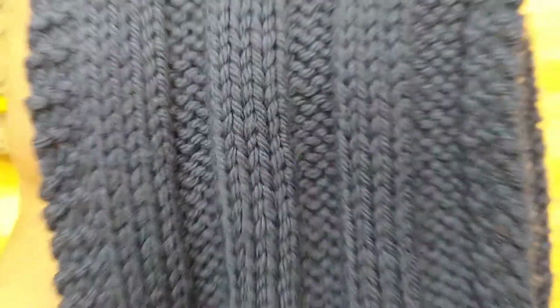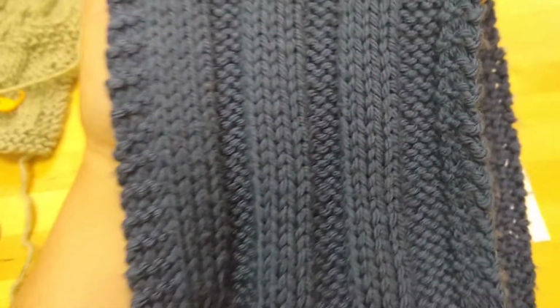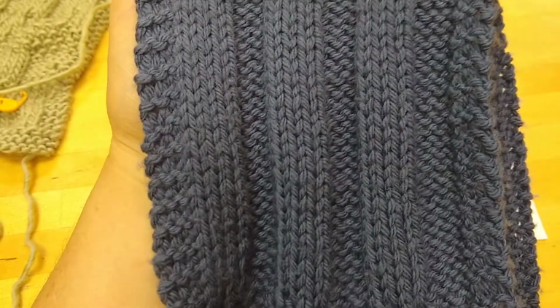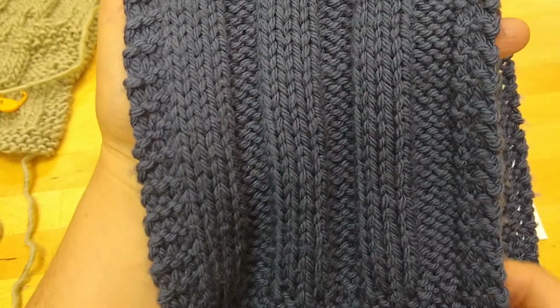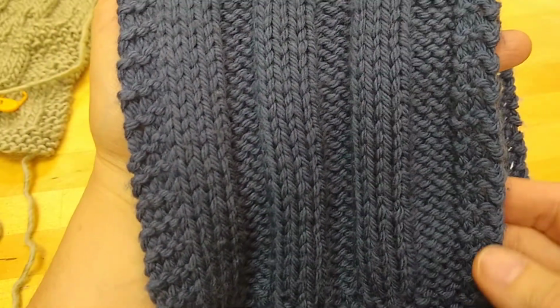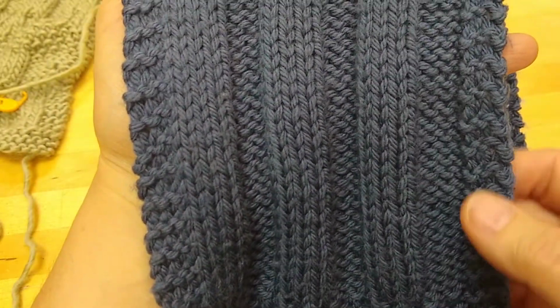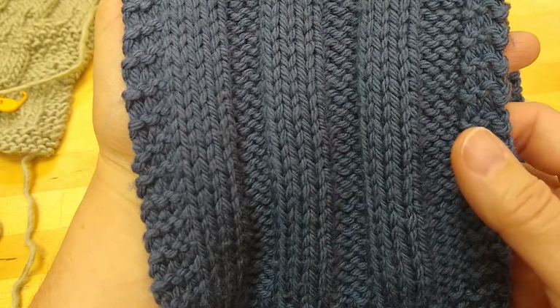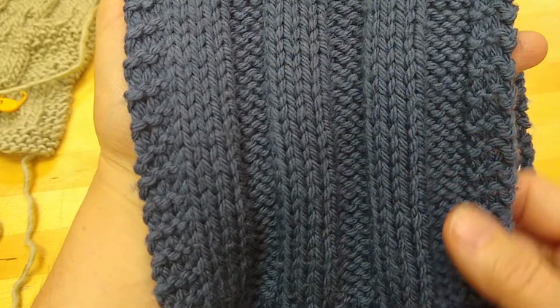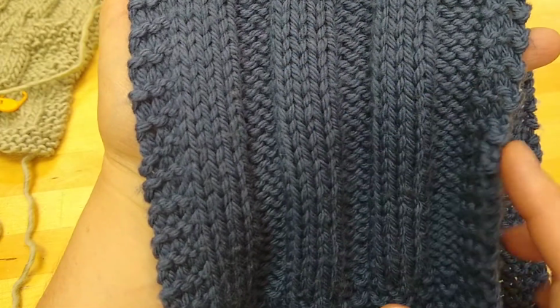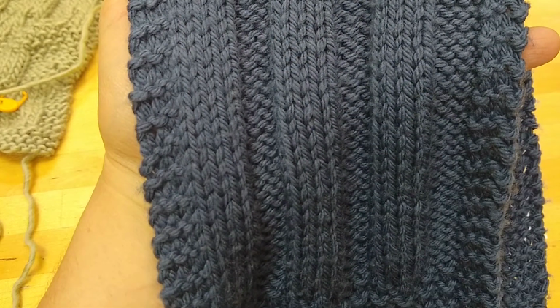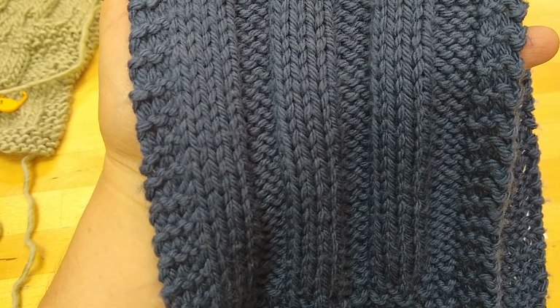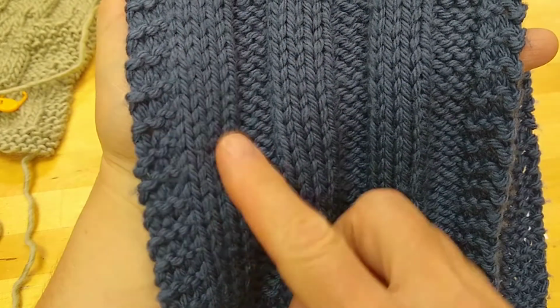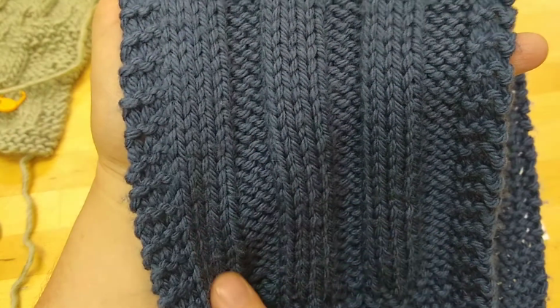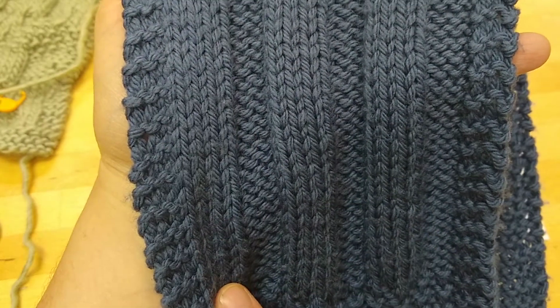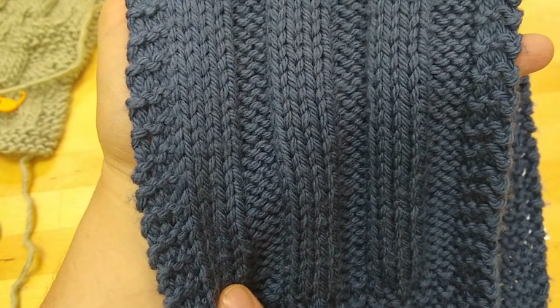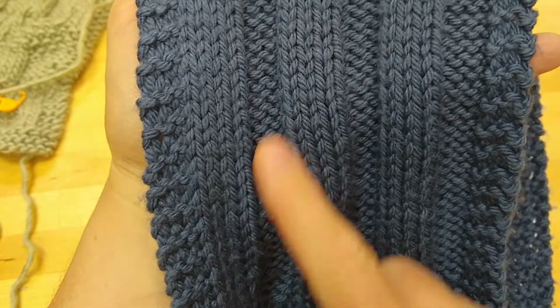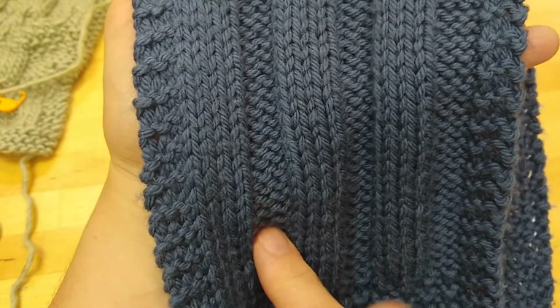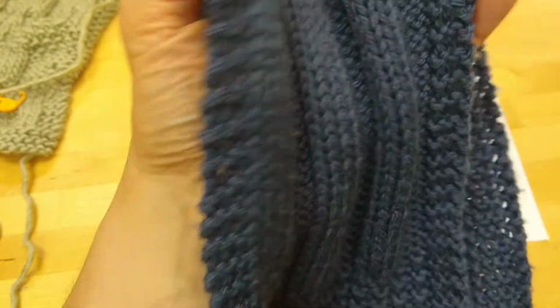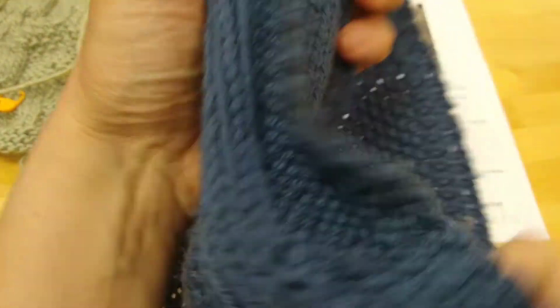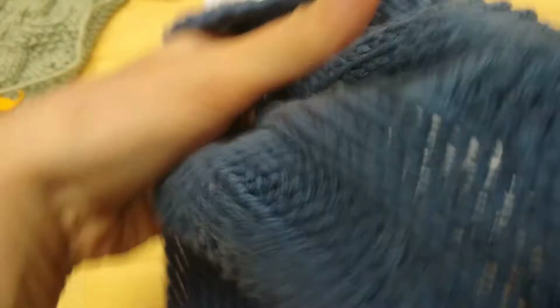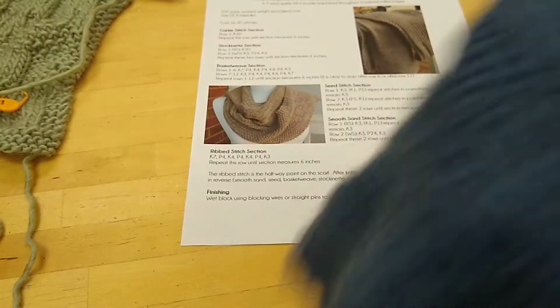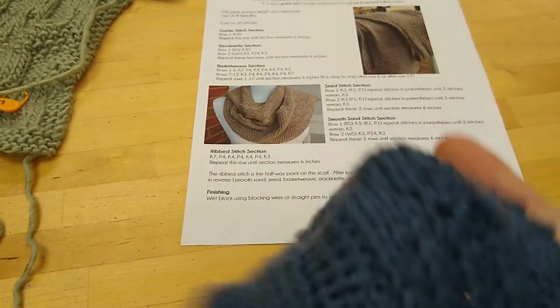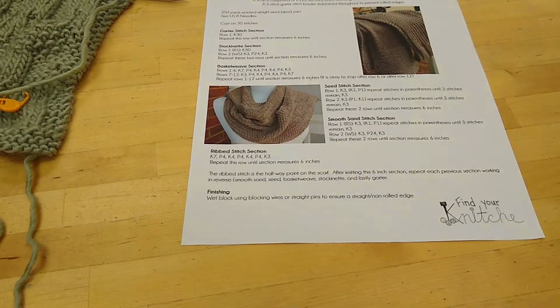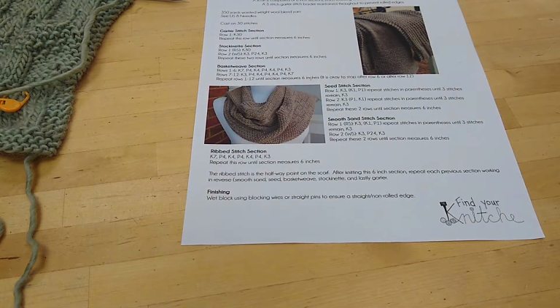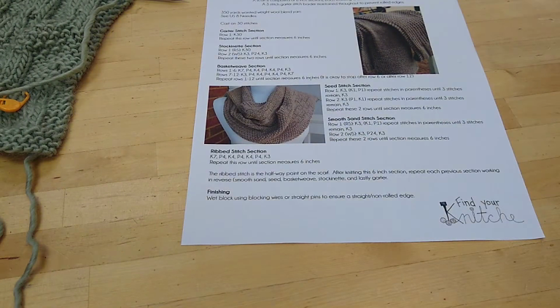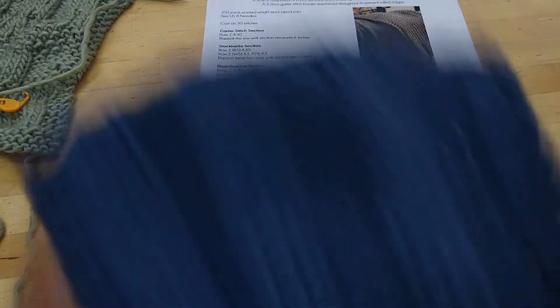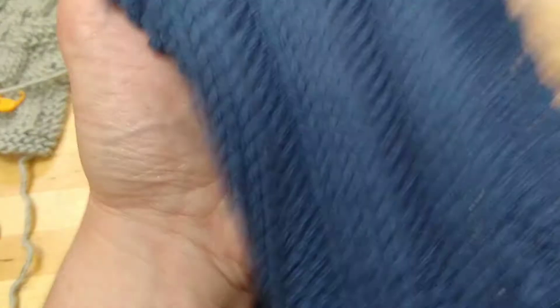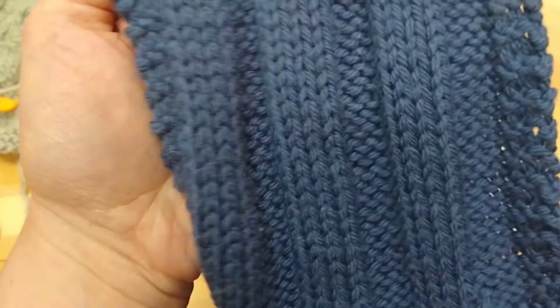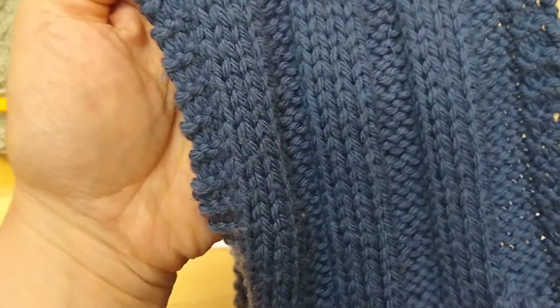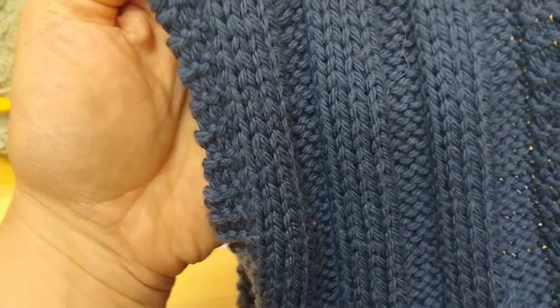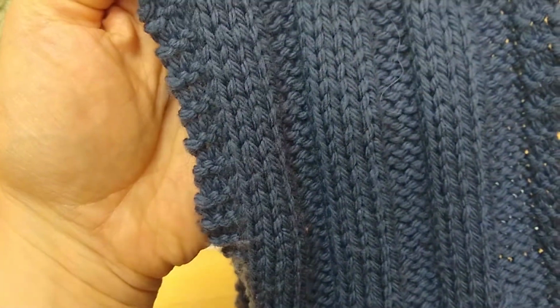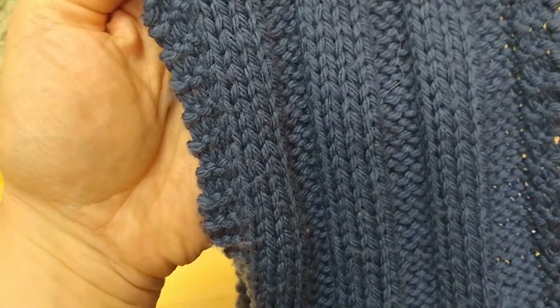Here's what it looks like. It is alternating columns of 4 knits and 4 purls. It will look the same on the front and the back.